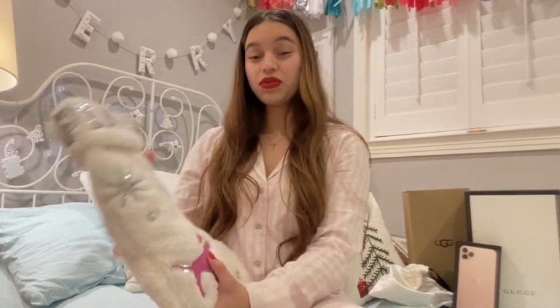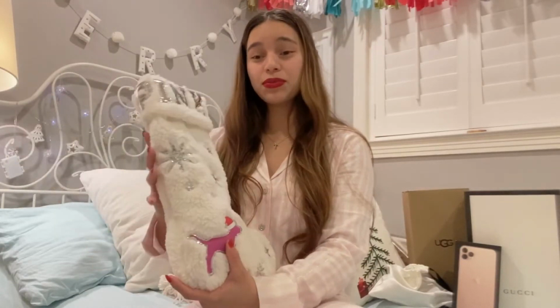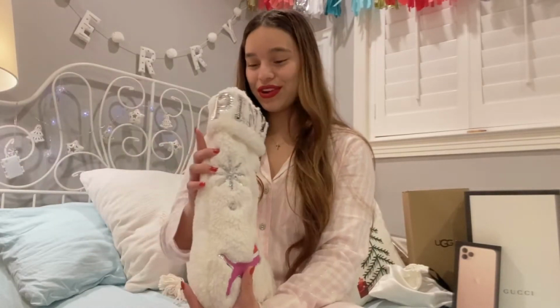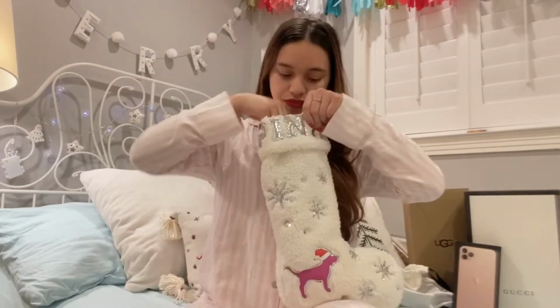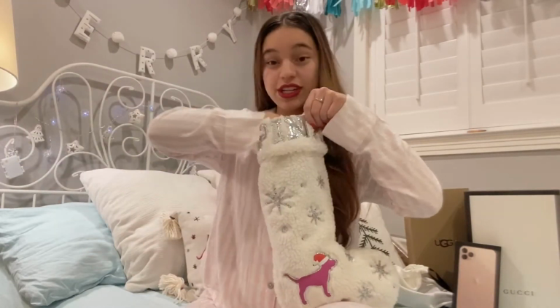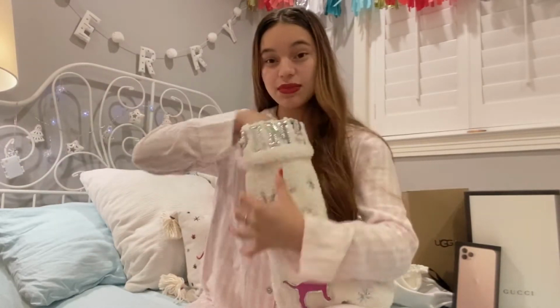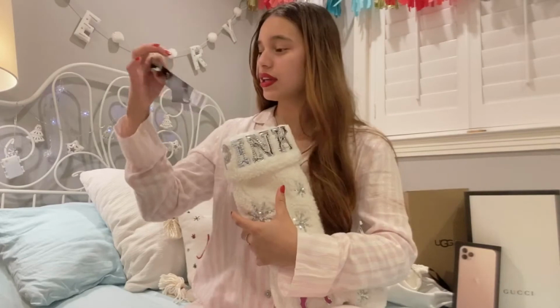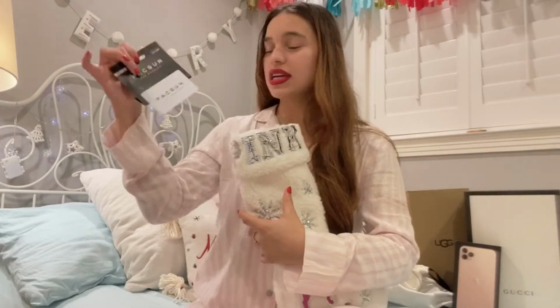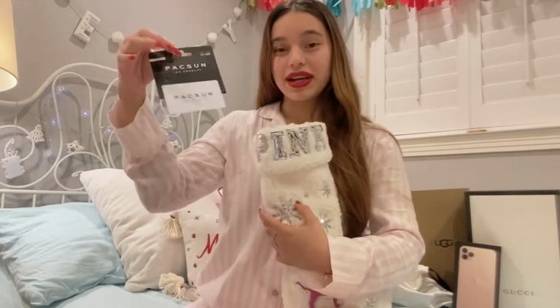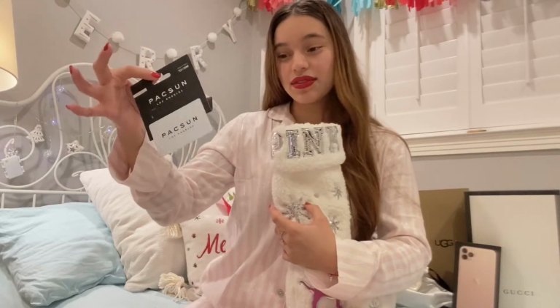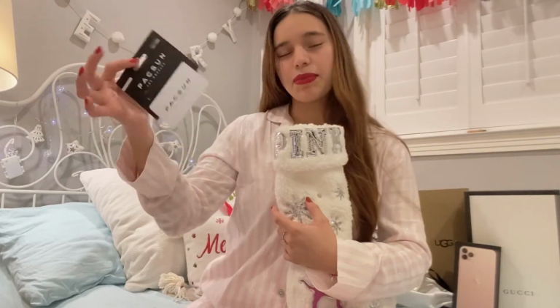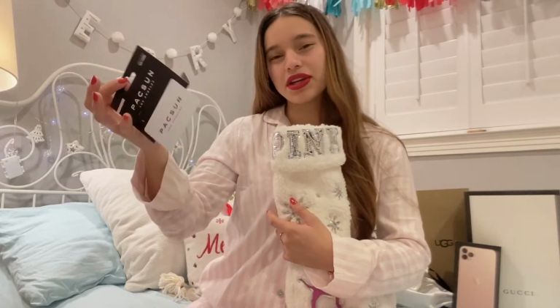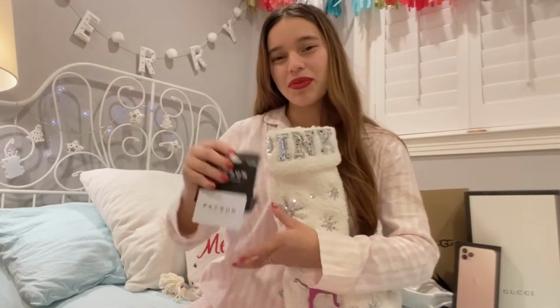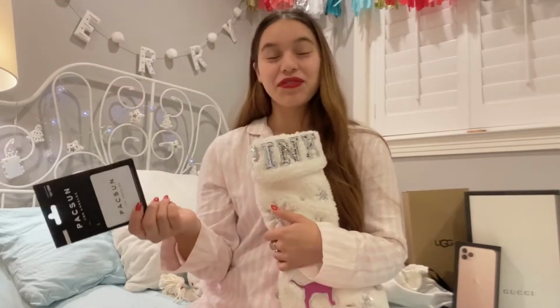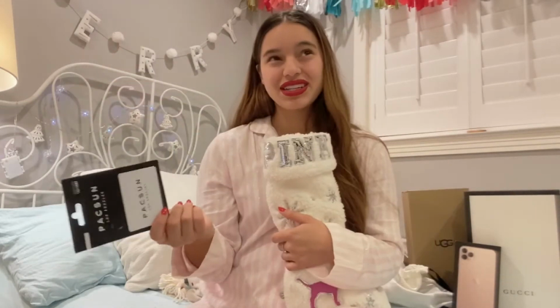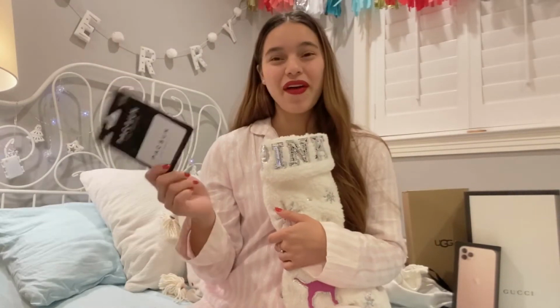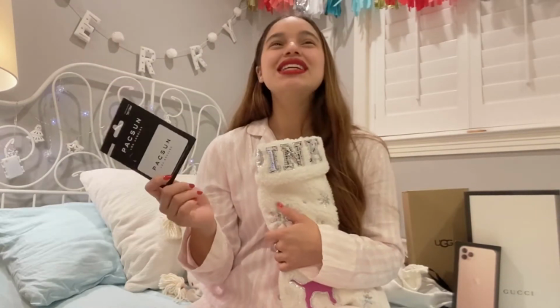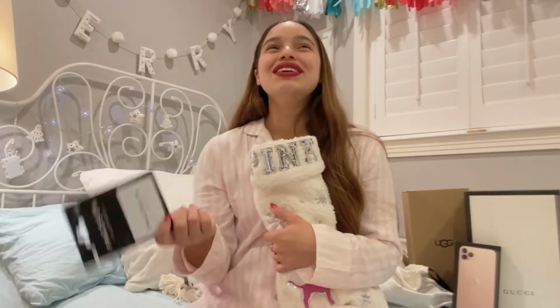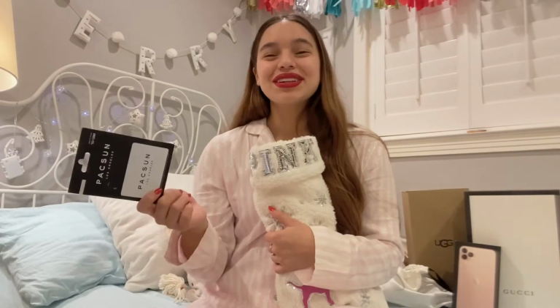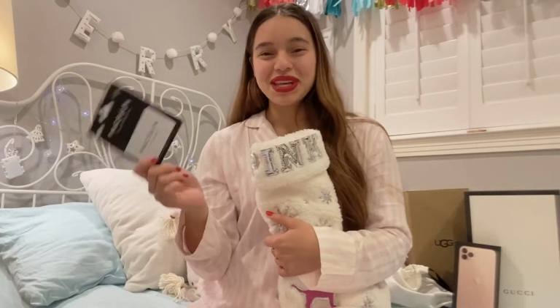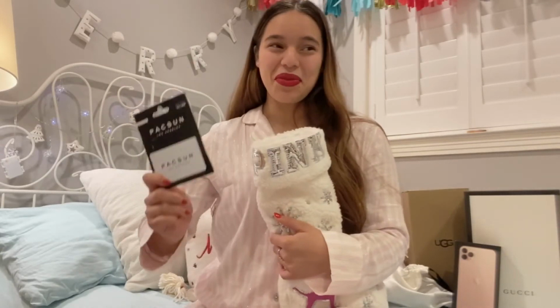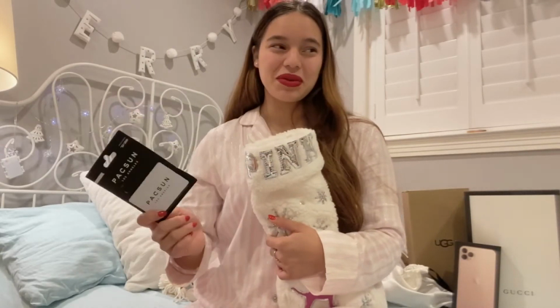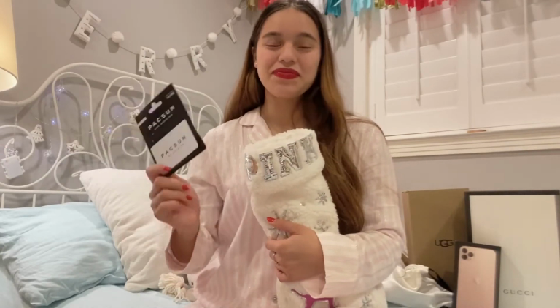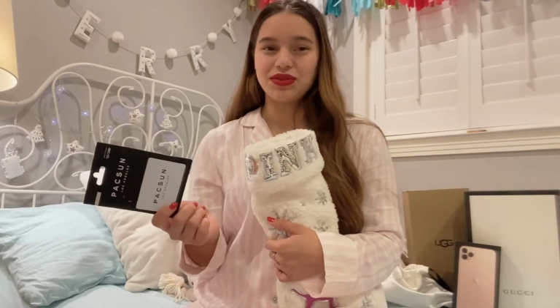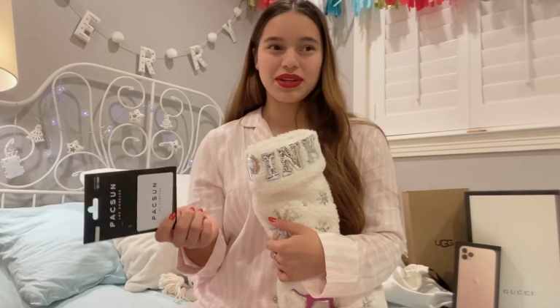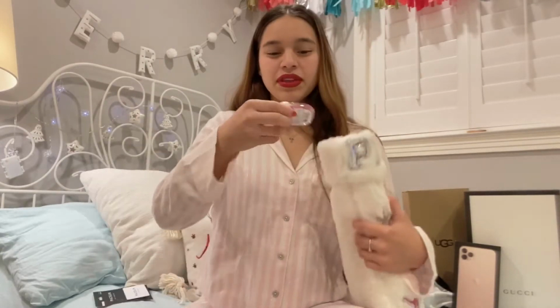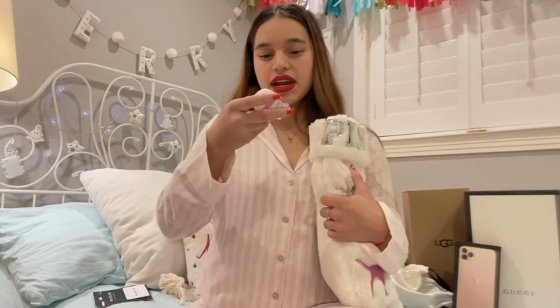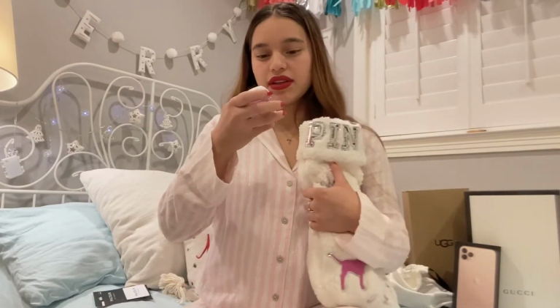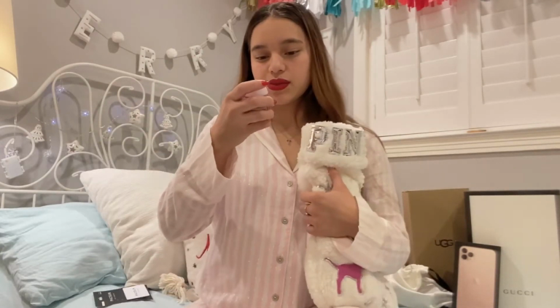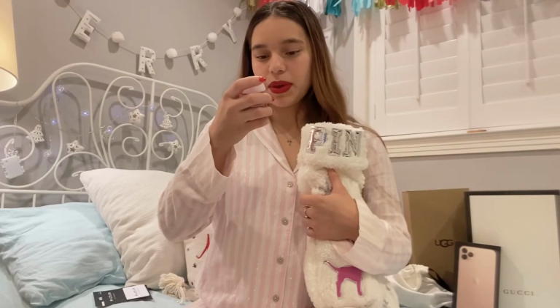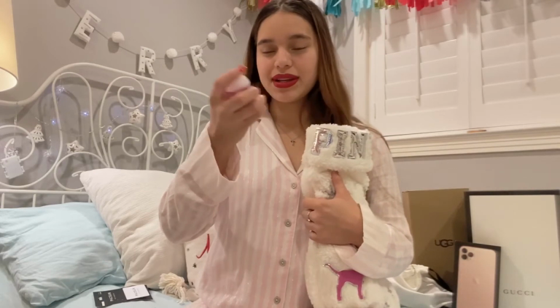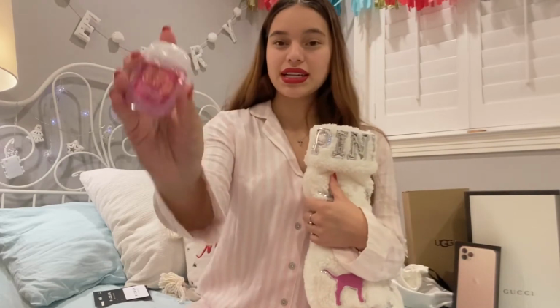The first thing in my stocking is a Paxton gift card that my mom got me. The first thing I did when I got this was go on the Paxton website to see what I wanted. And then I have a little twisted peppermint hand sanitizer from Bath and Body Works, which smells like peppermint.